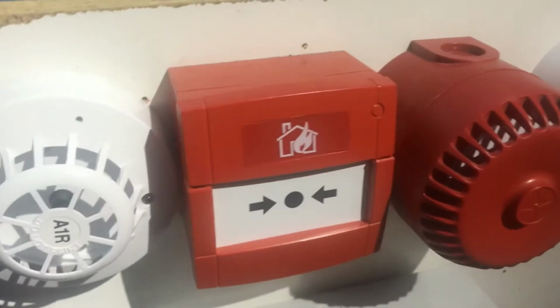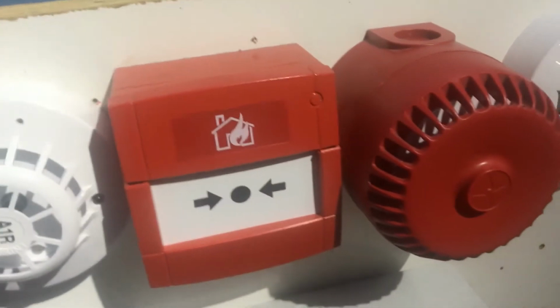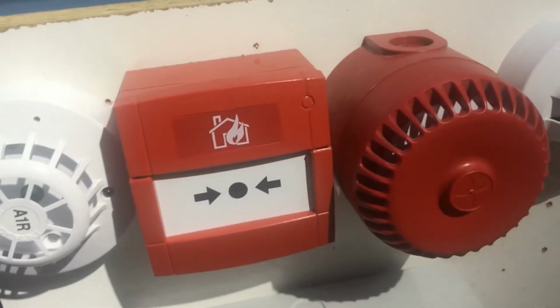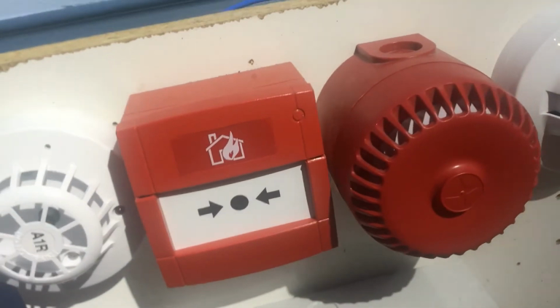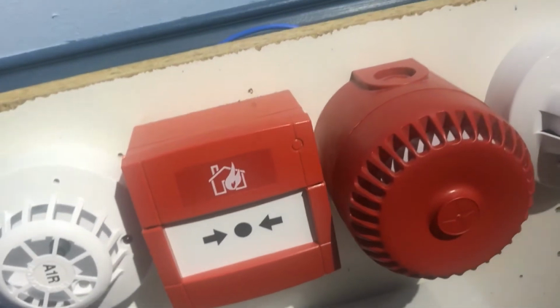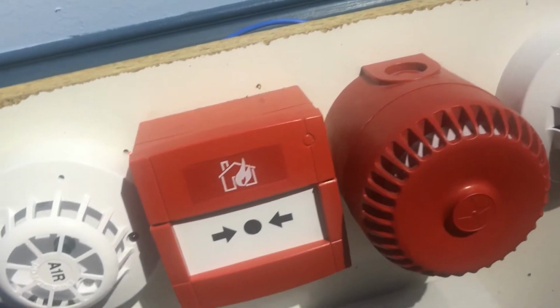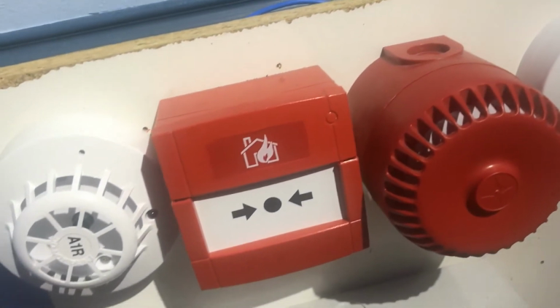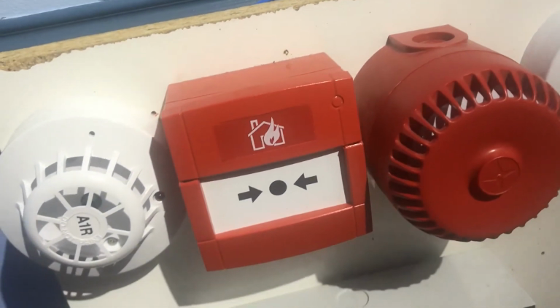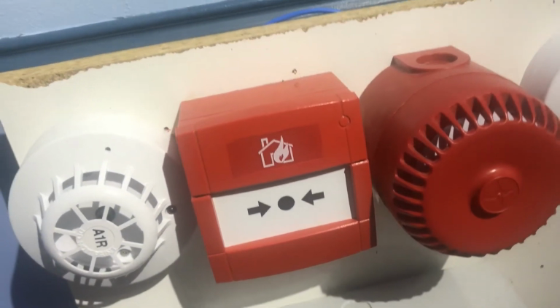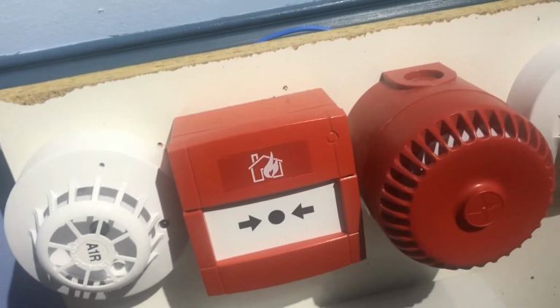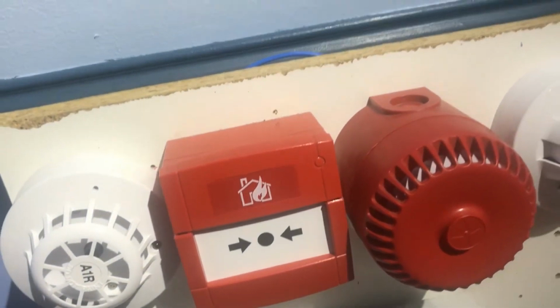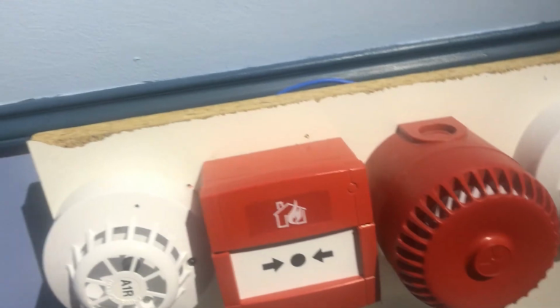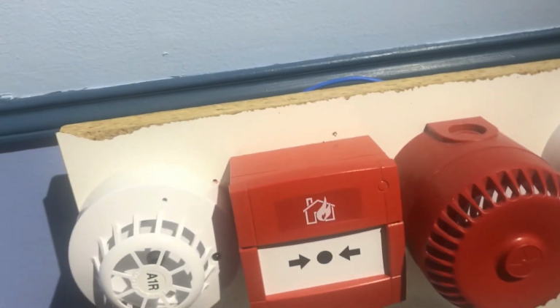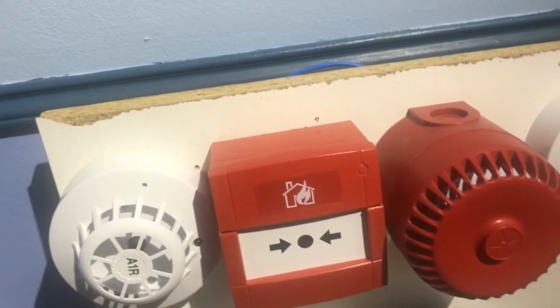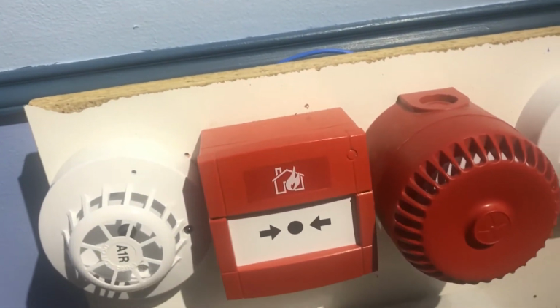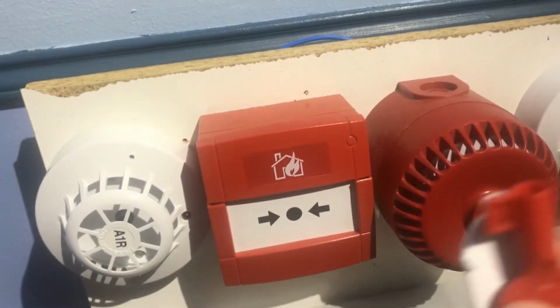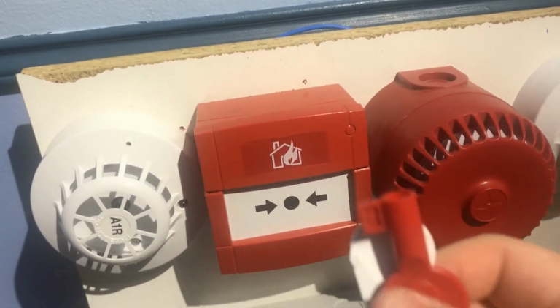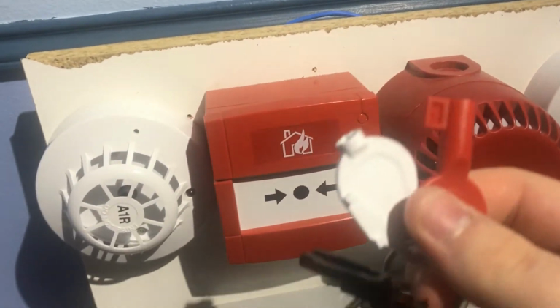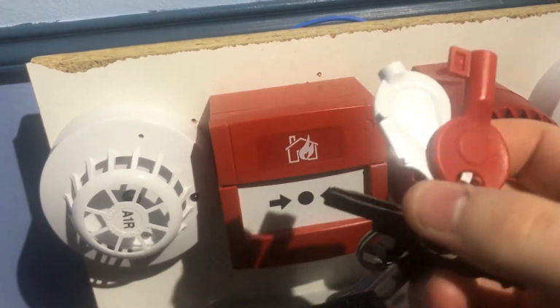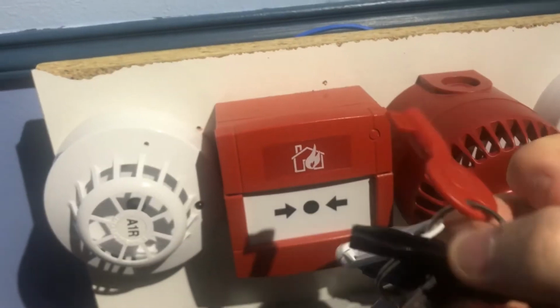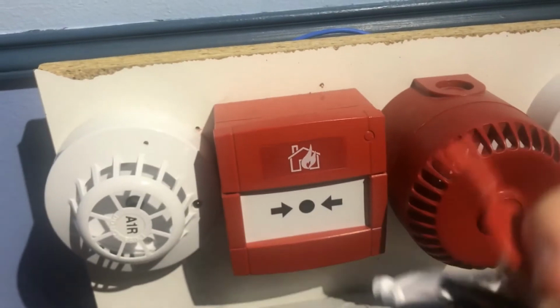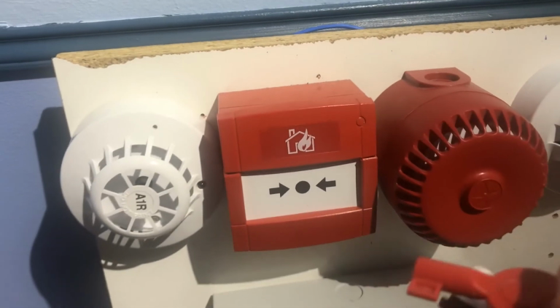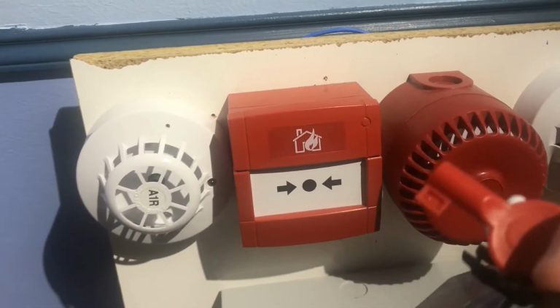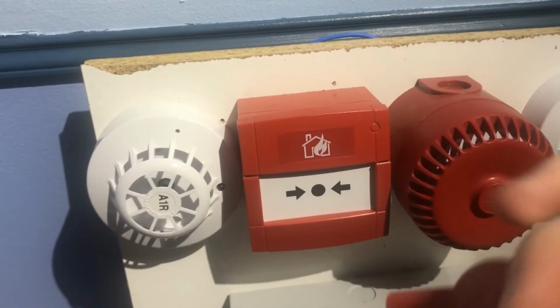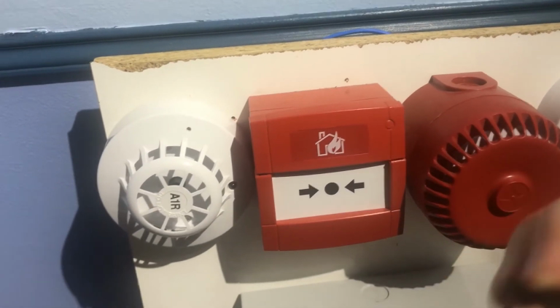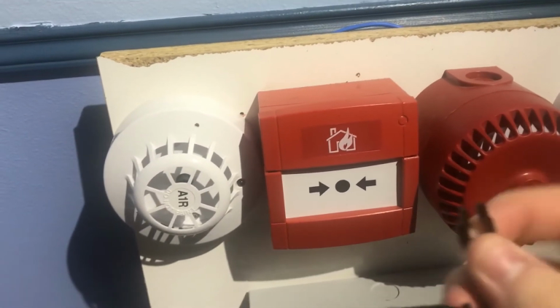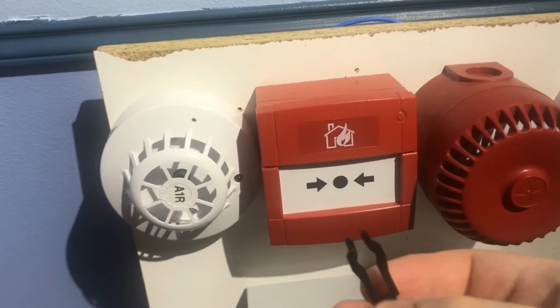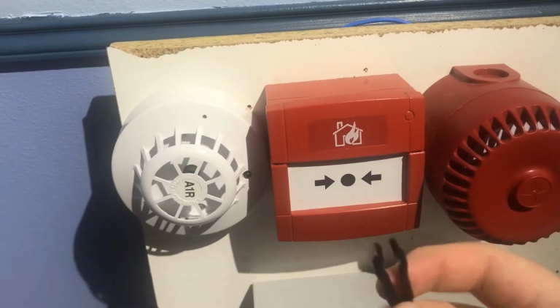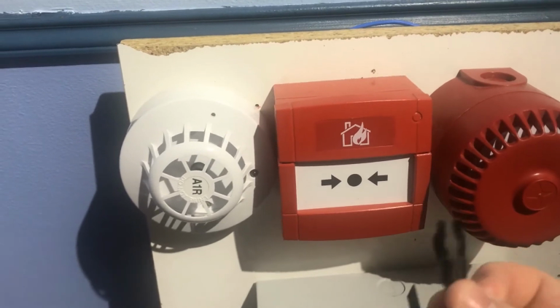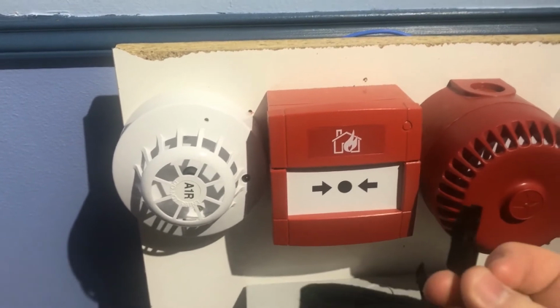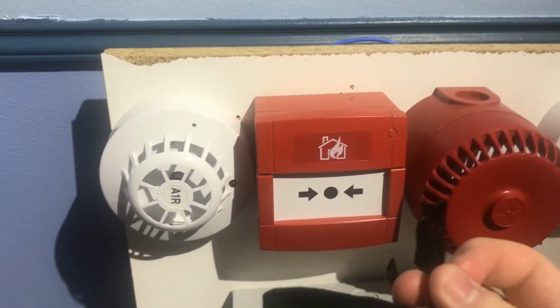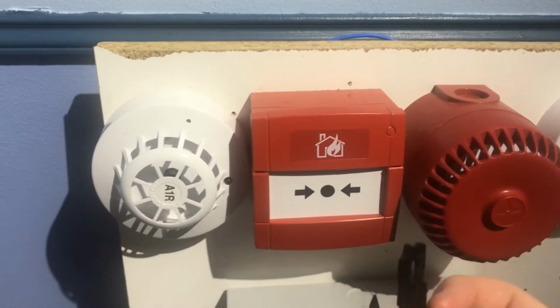So we're going to need my test keys. I've got different test keys so I've got to make sure I've got the right one. We're going to need this black one for a KAC call point.